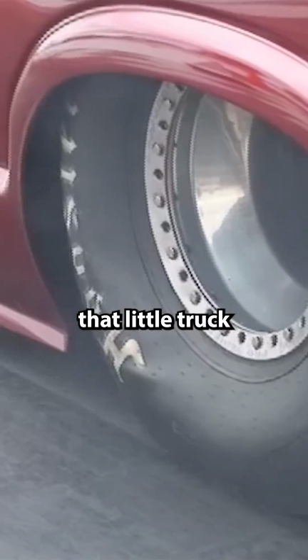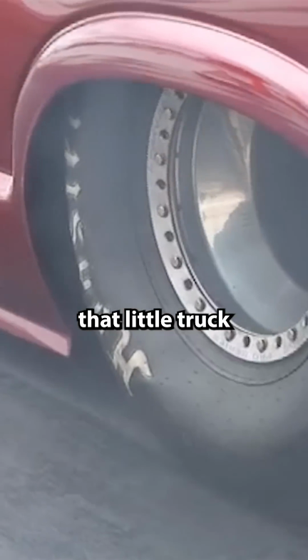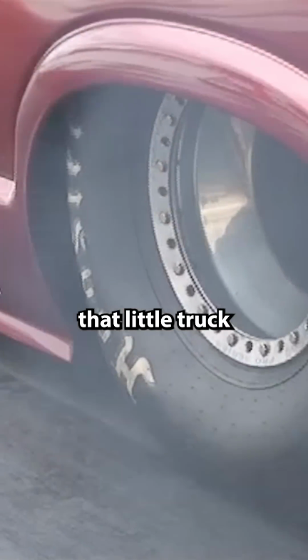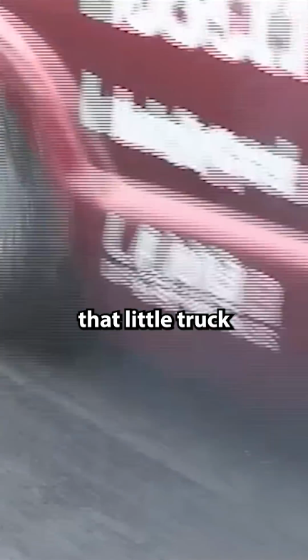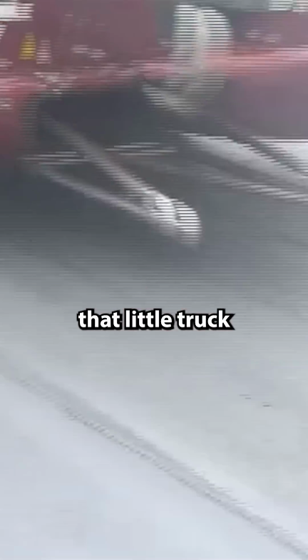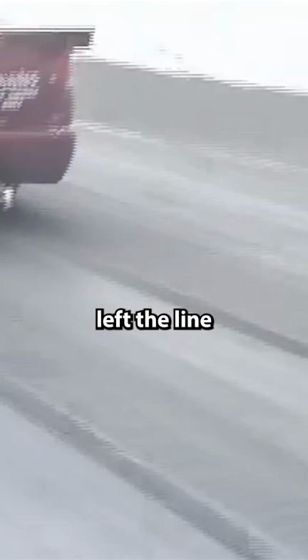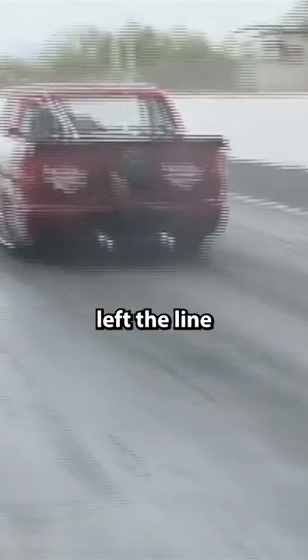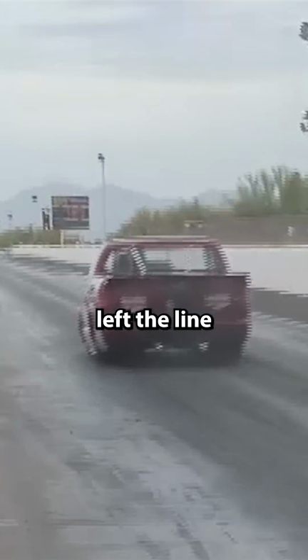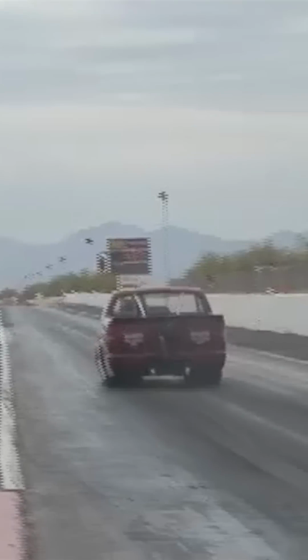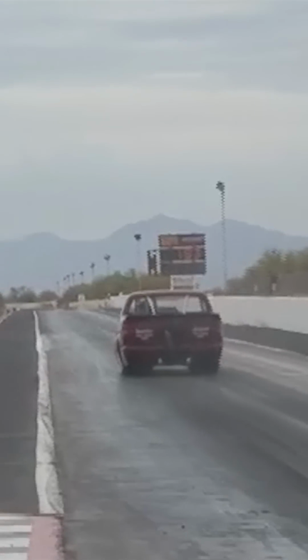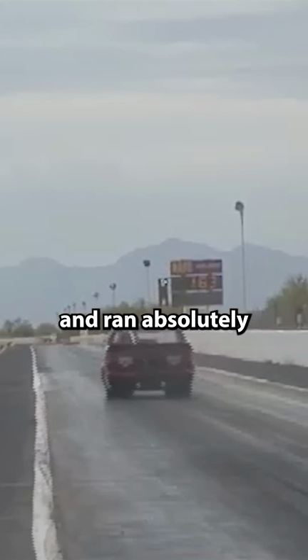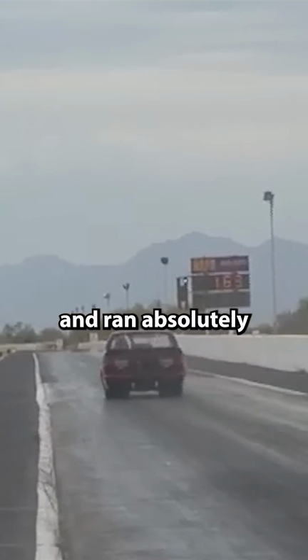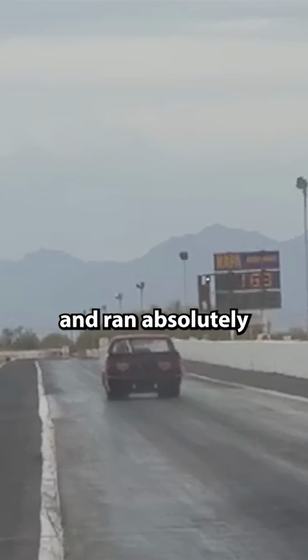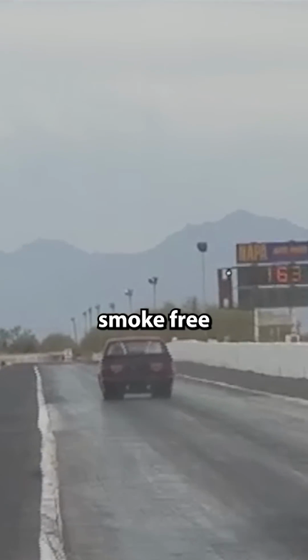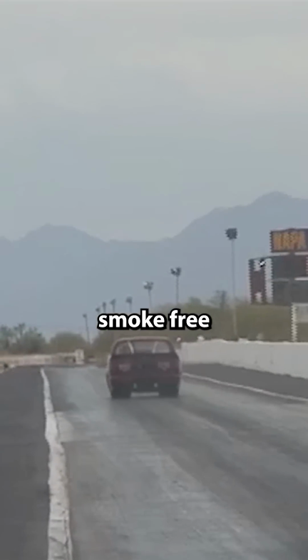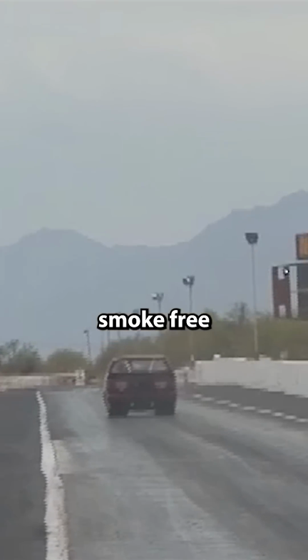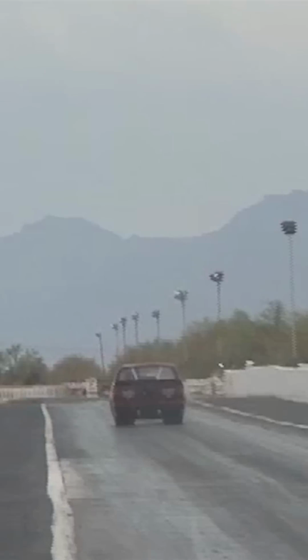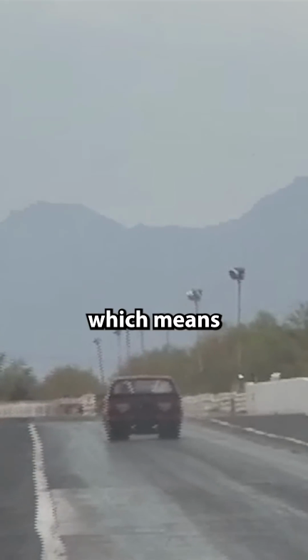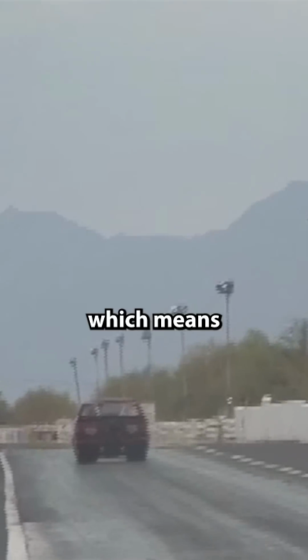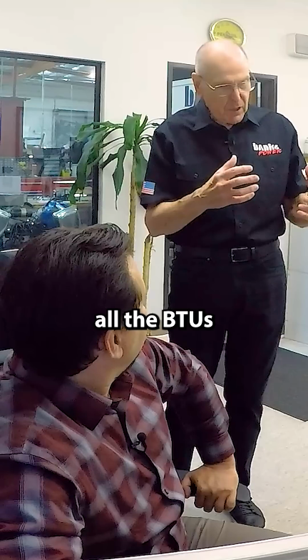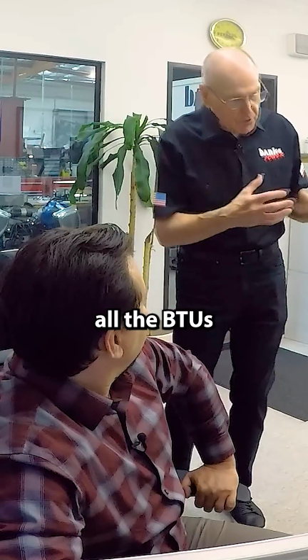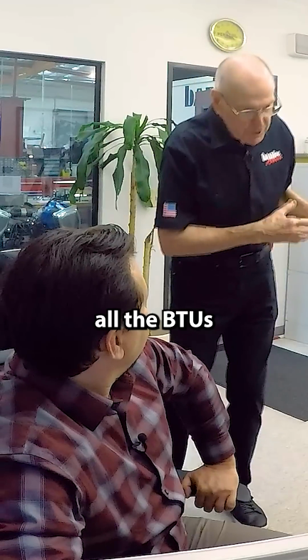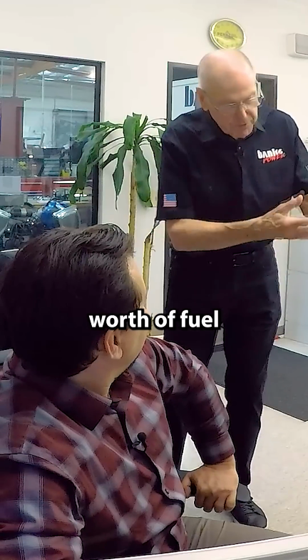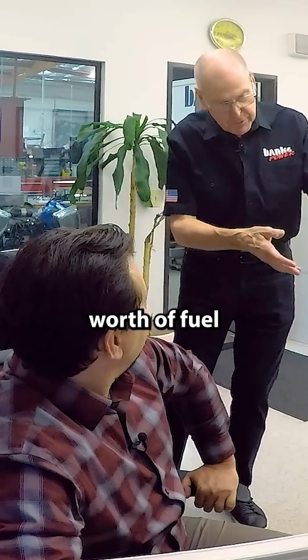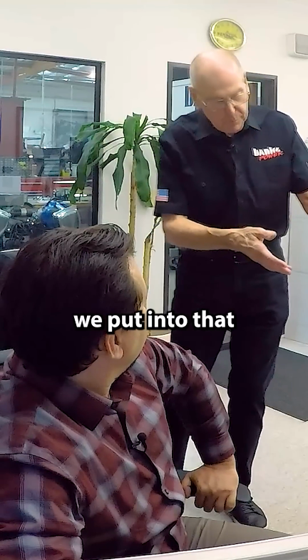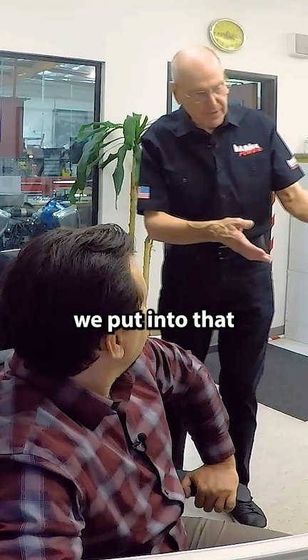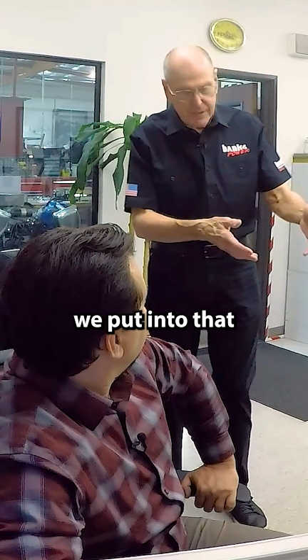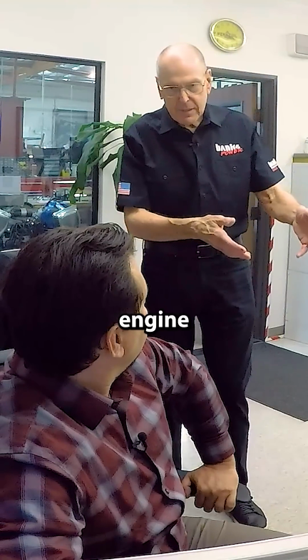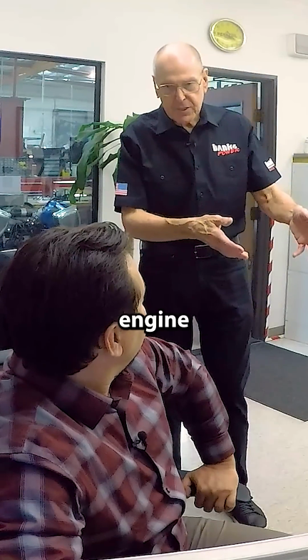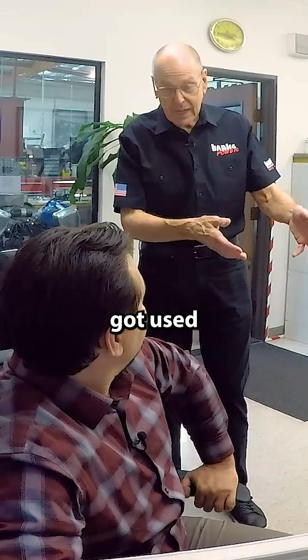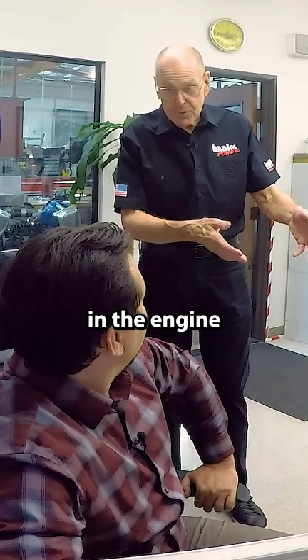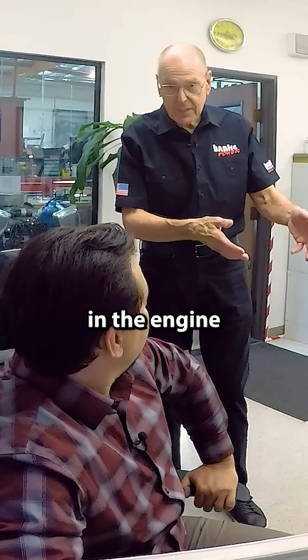That little truck left the line and ran absolutely smoke-free, which means all the BTUs worth of fuel we put into that engine got used in the engine.